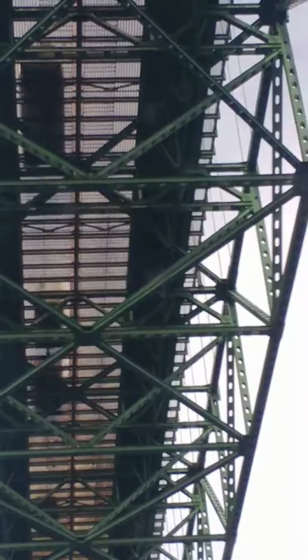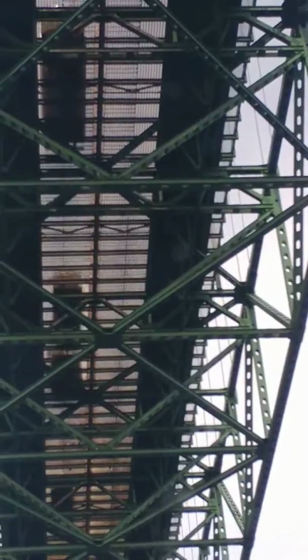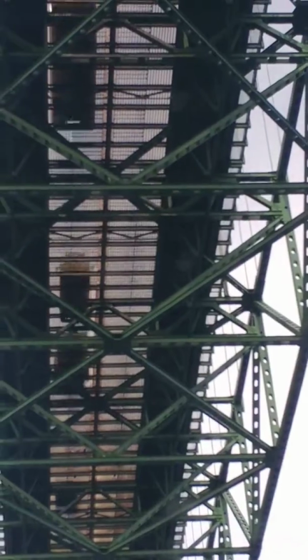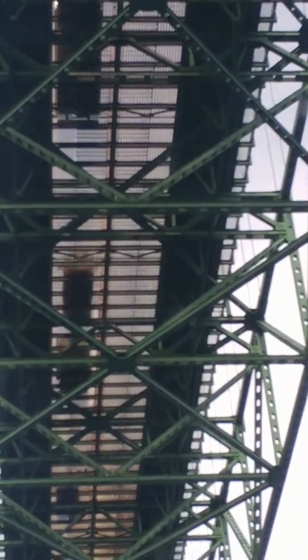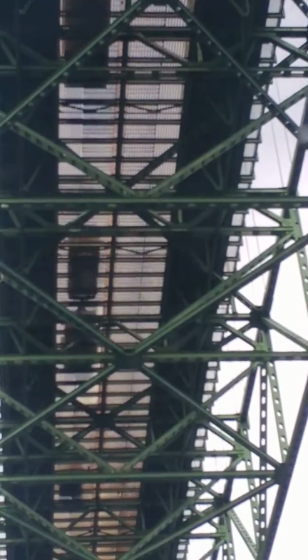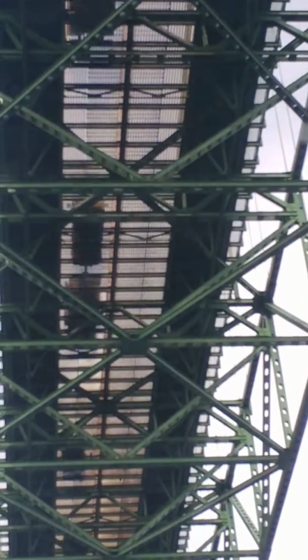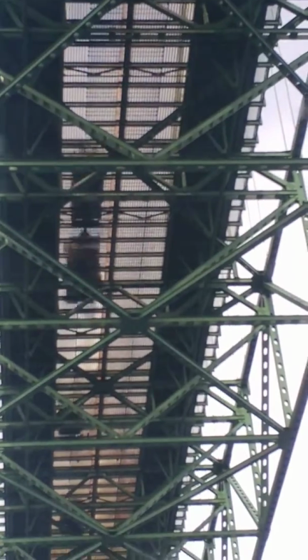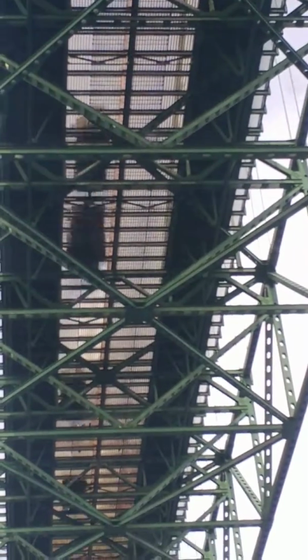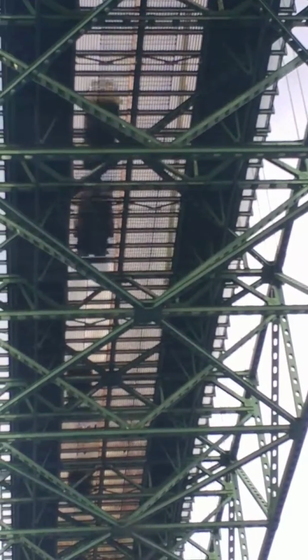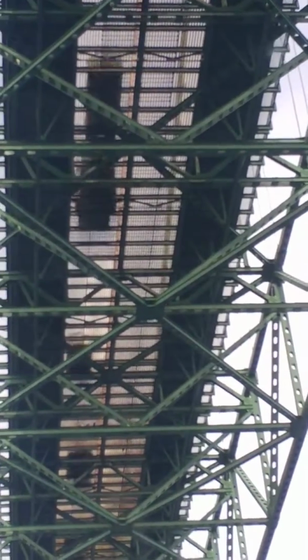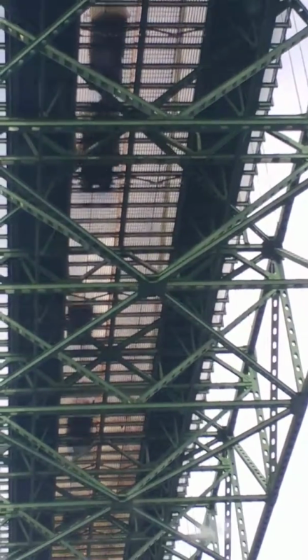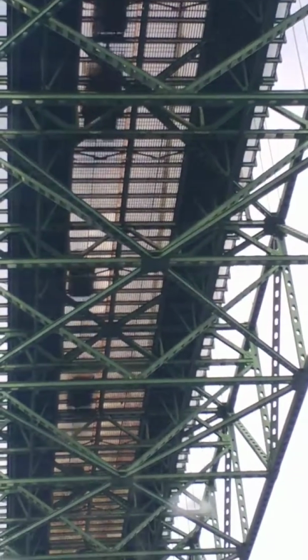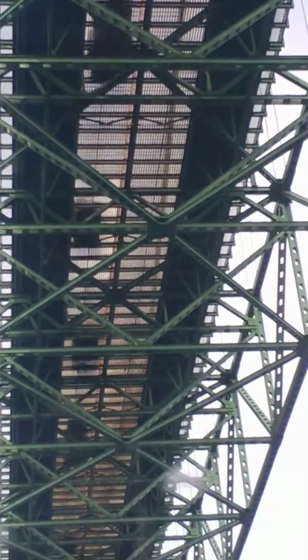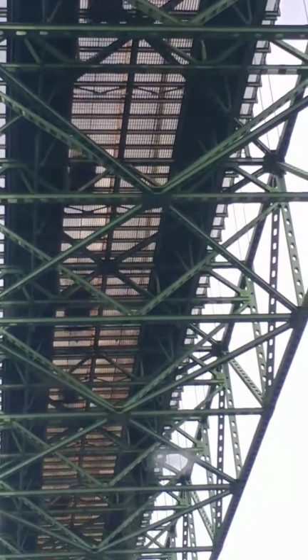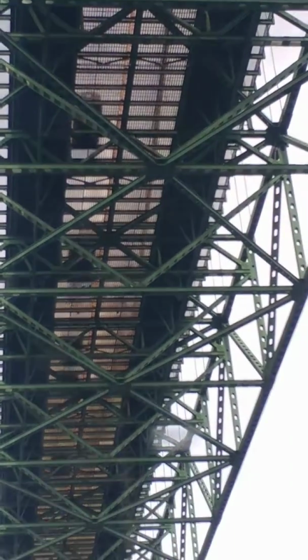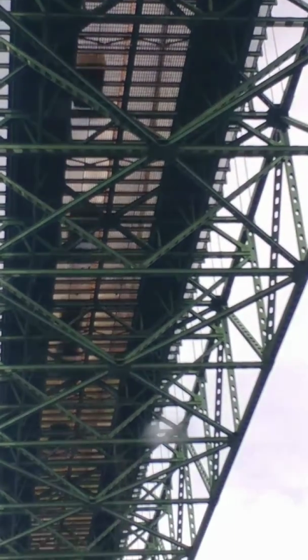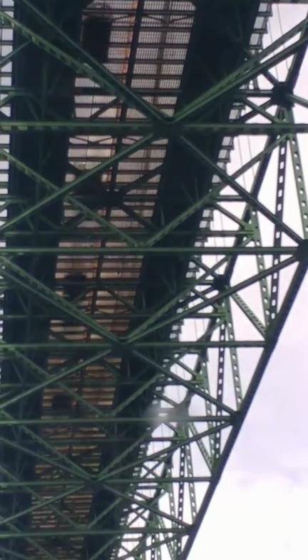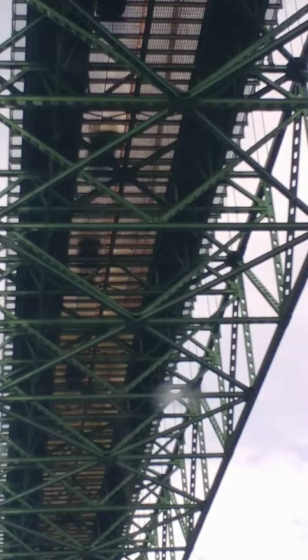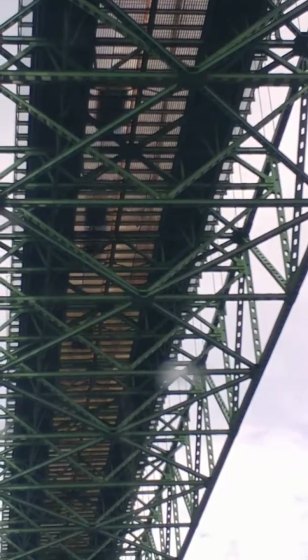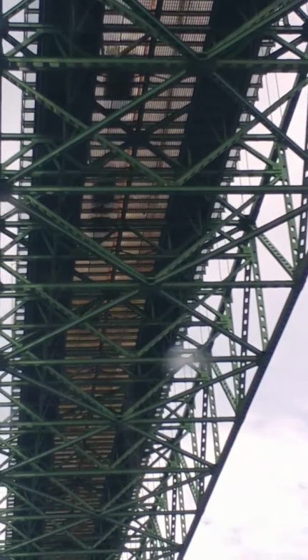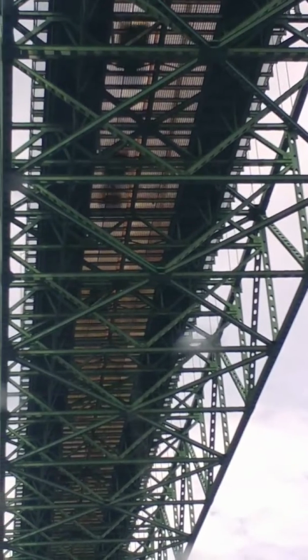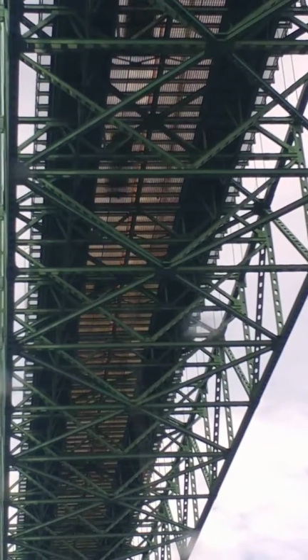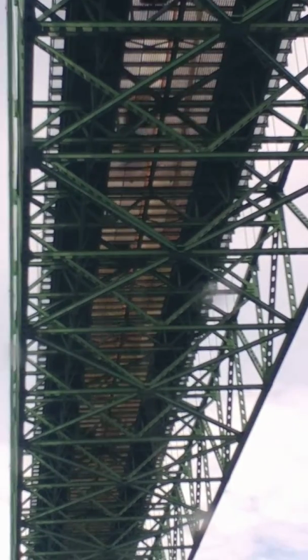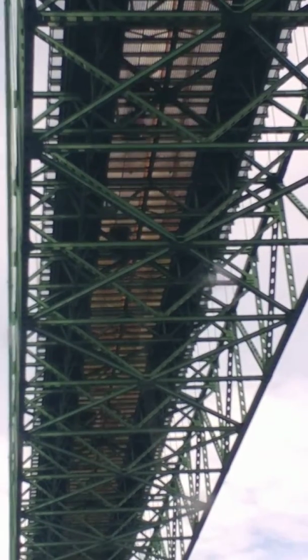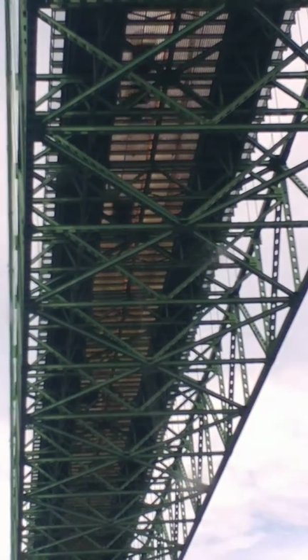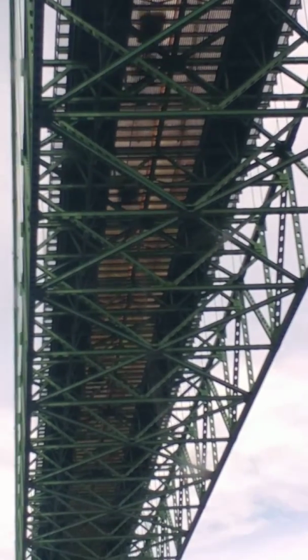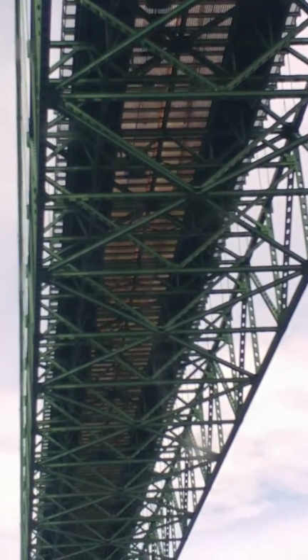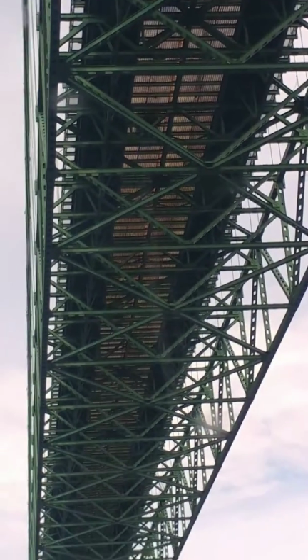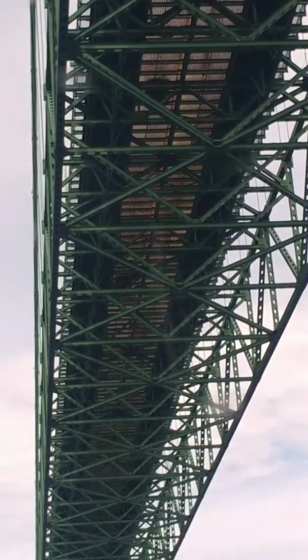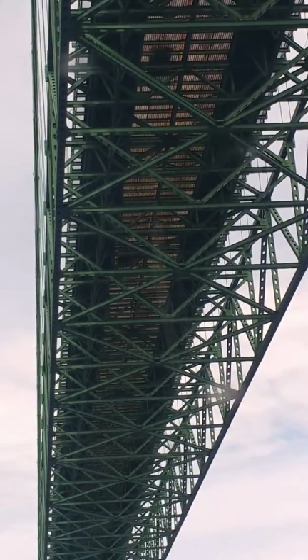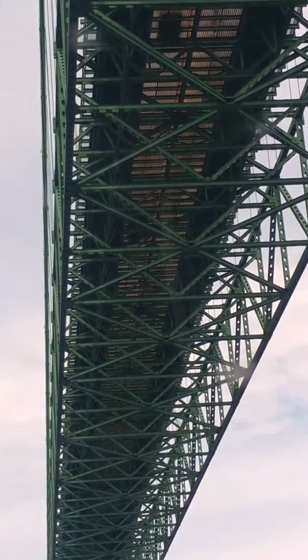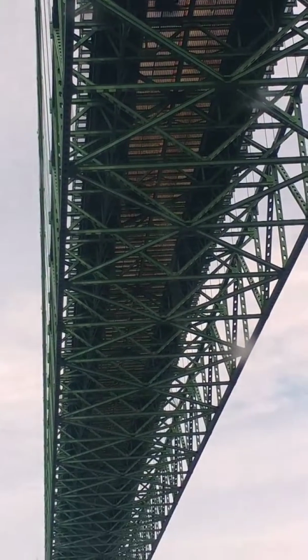The Mackinac Bridge is built out in the middle of the lake, so not only did they have to build a bridge, they had to build a bridge in the middle of the lake and then build up to get out to it.